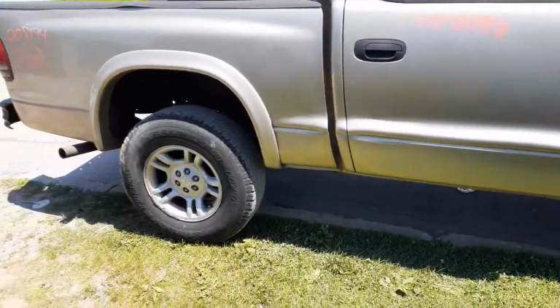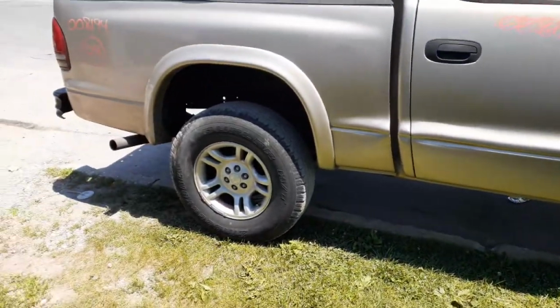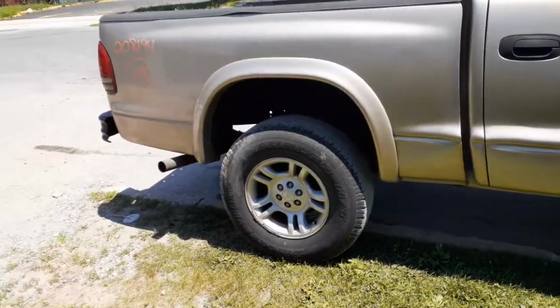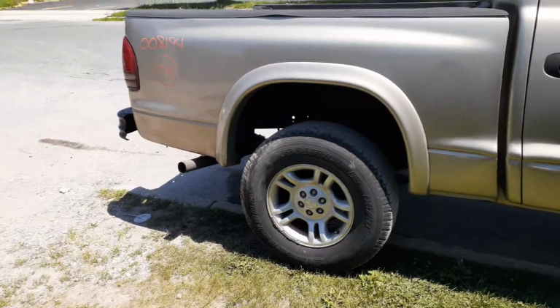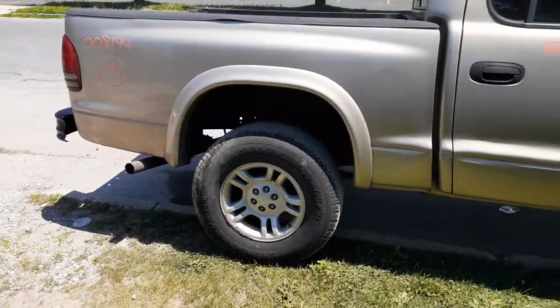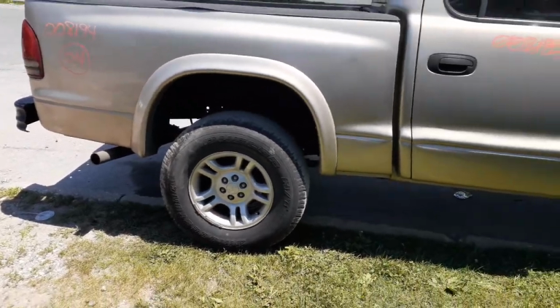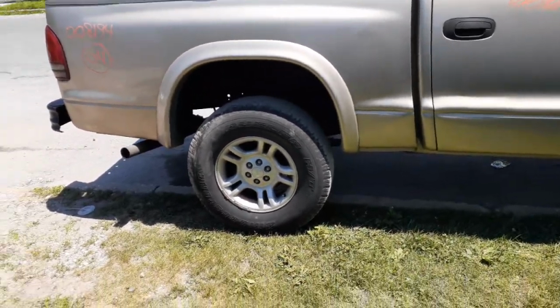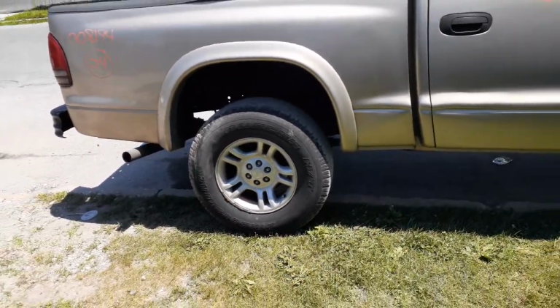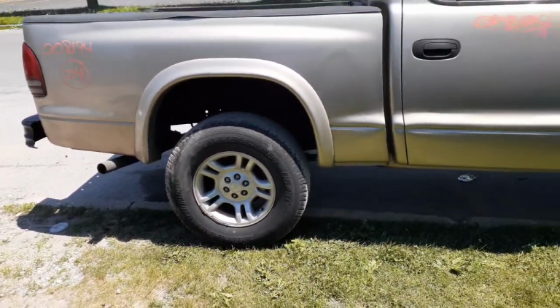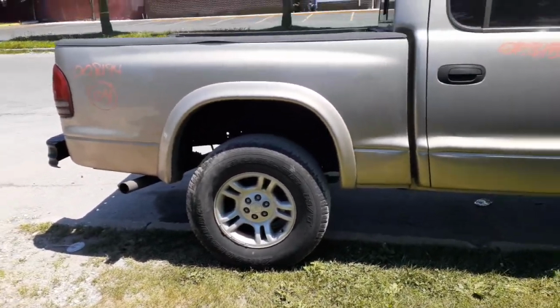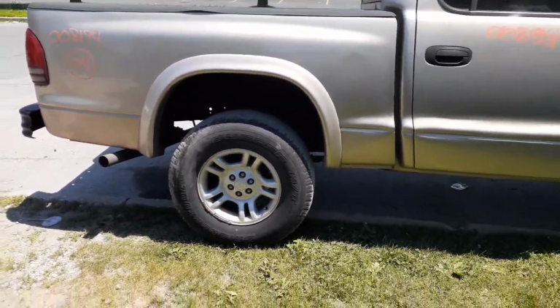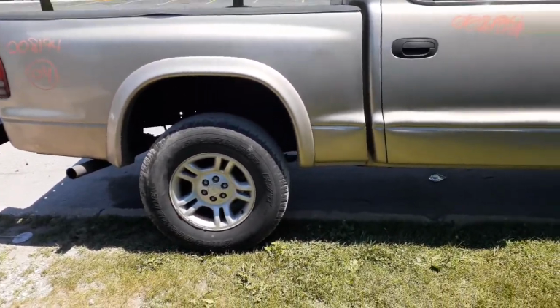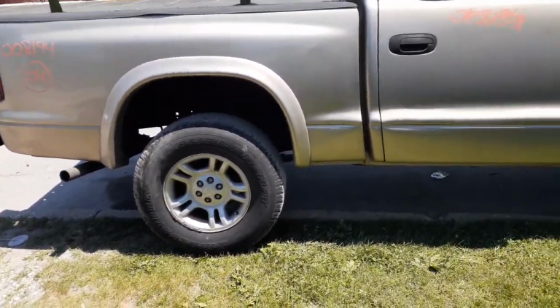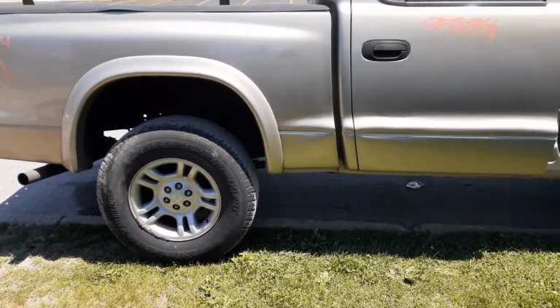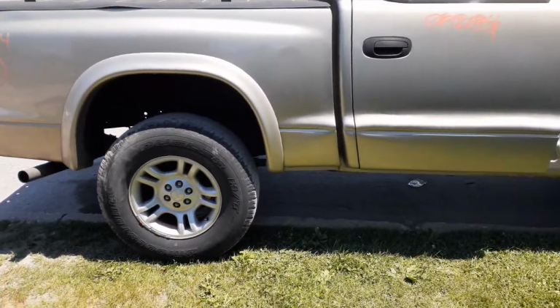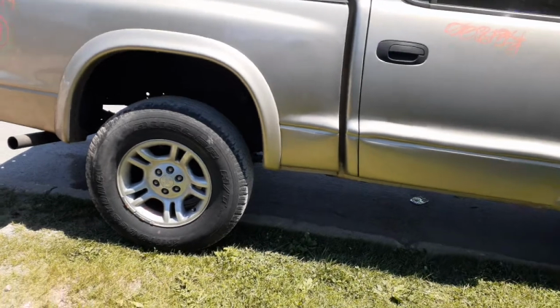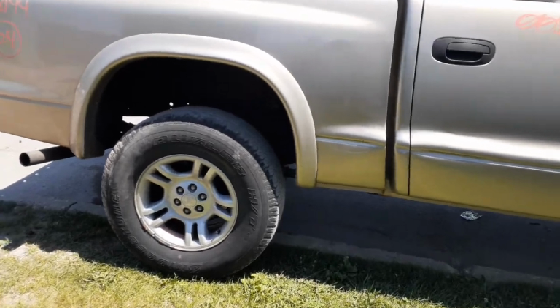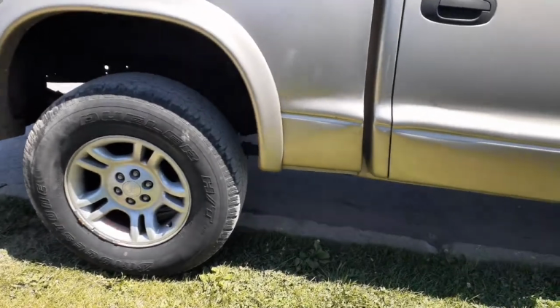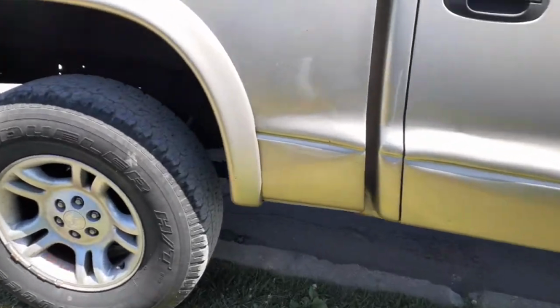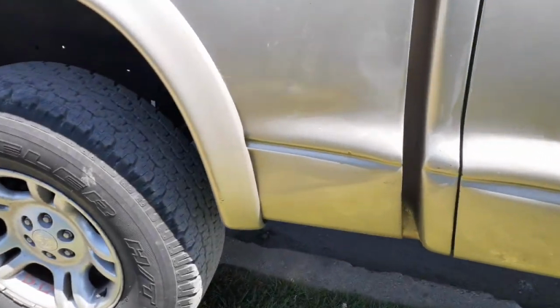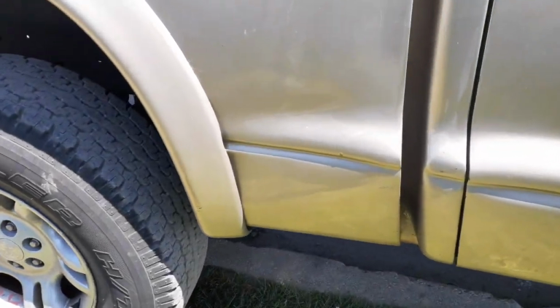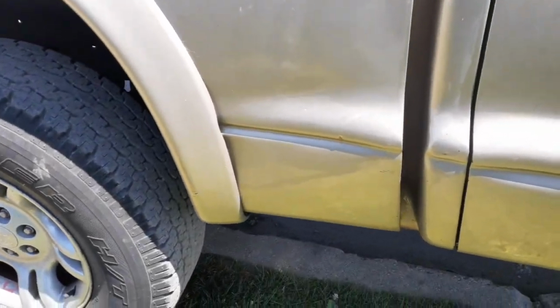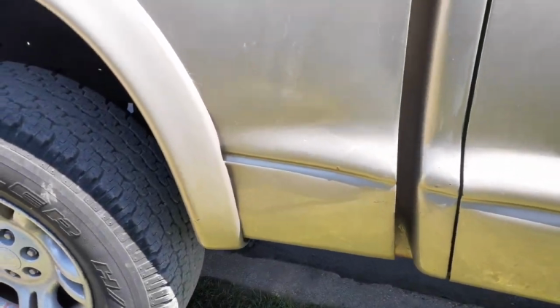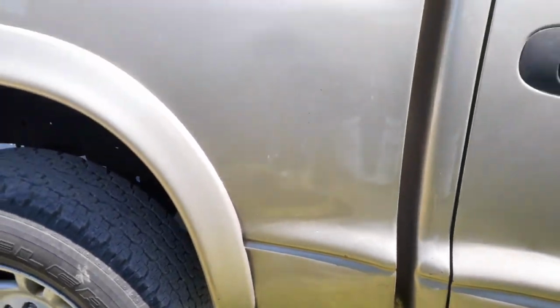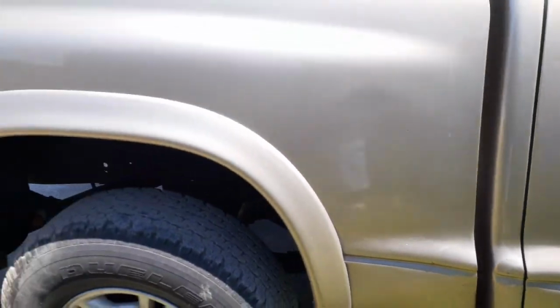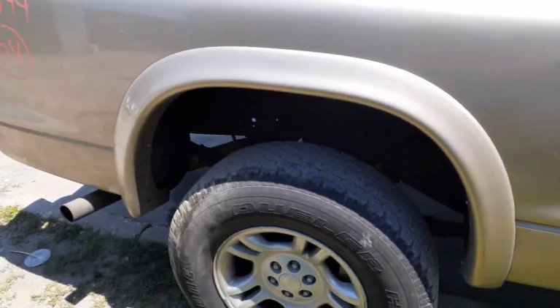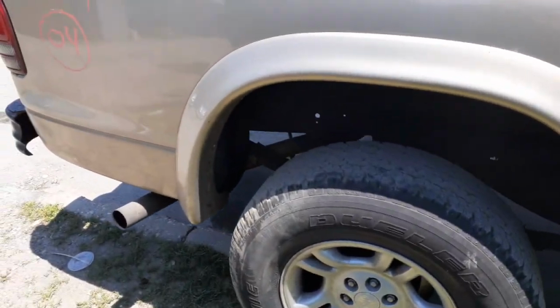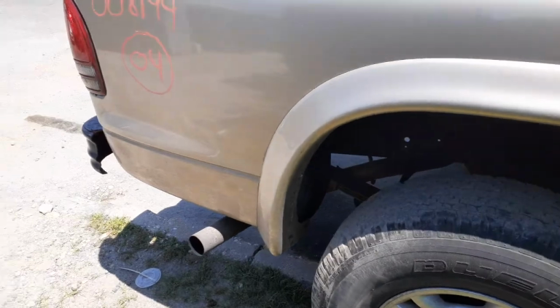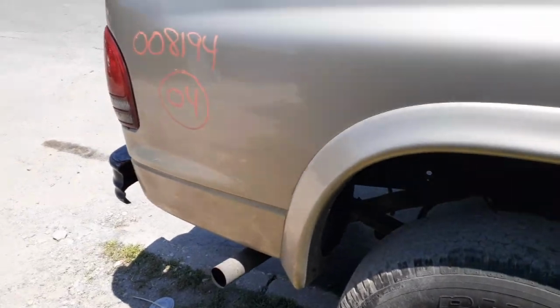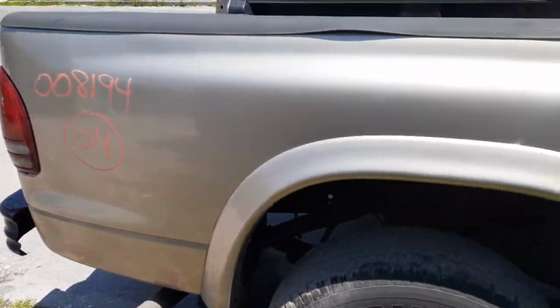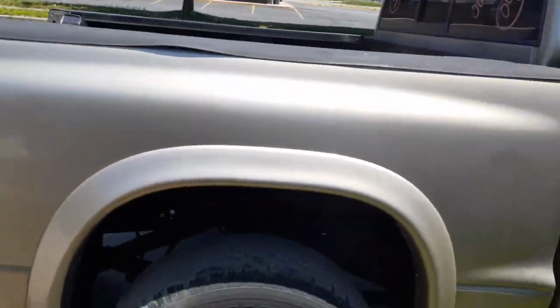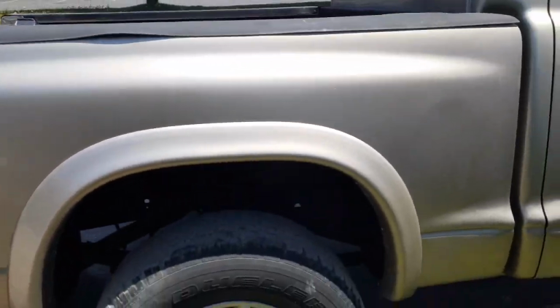Got a bed — 5'3", I believe it was called. This whole side of the bed looks like it was redone. You can see a little bit of bondo, plastic, whatever, all the way across the bed. It's also been repainted.